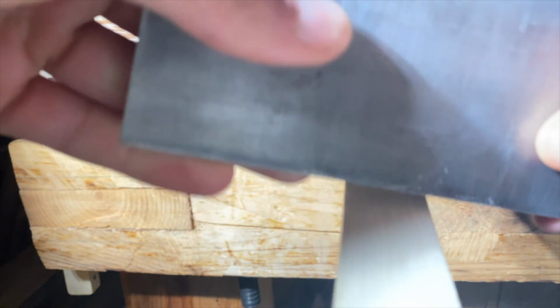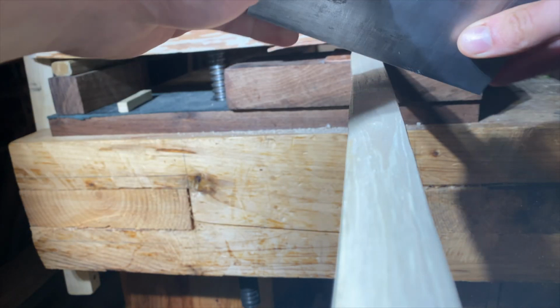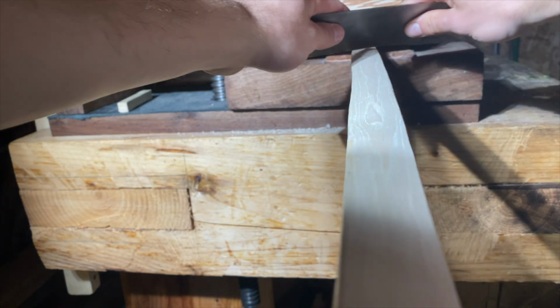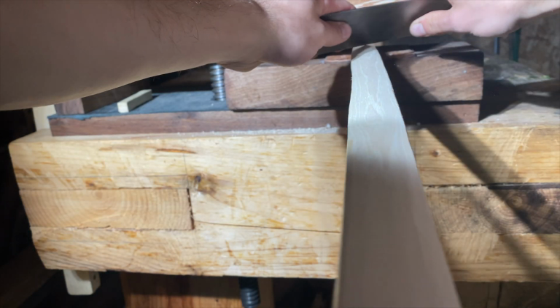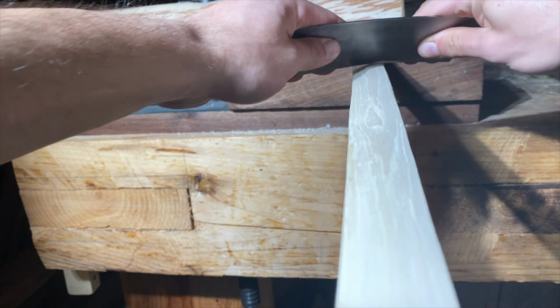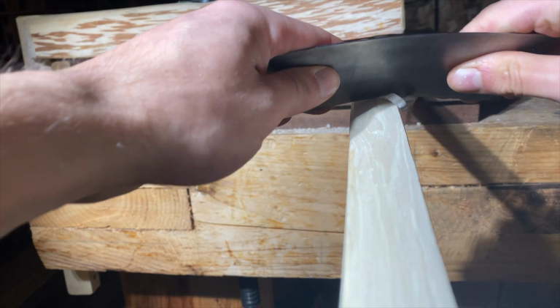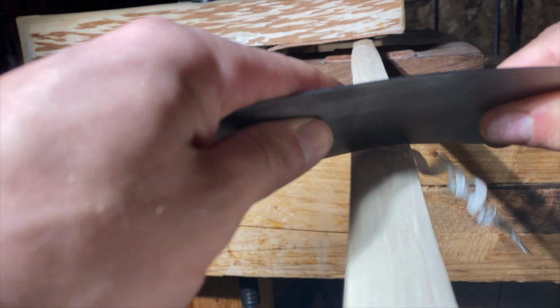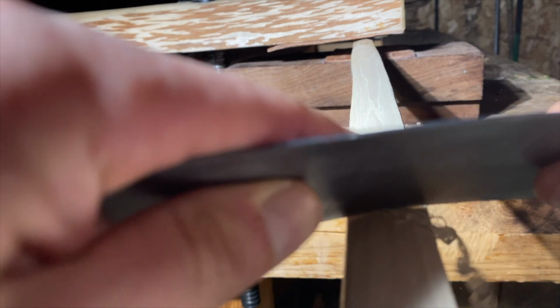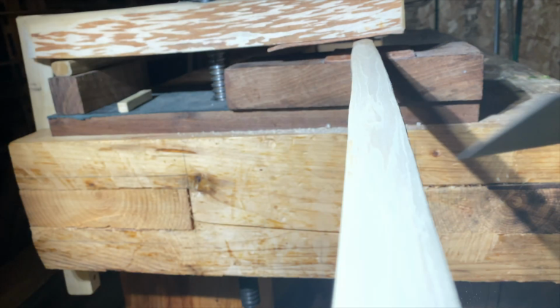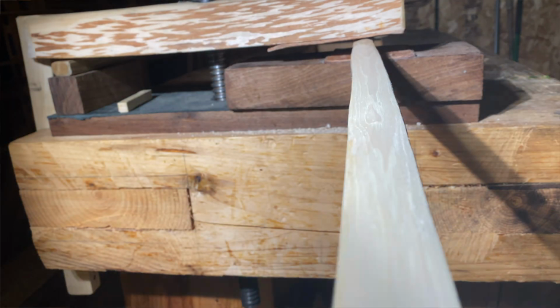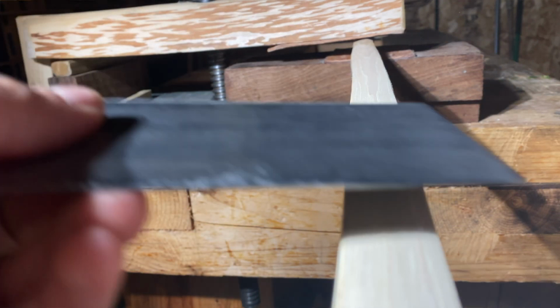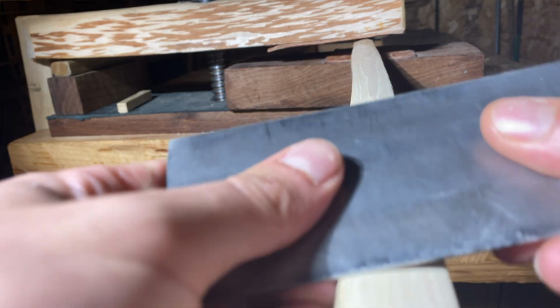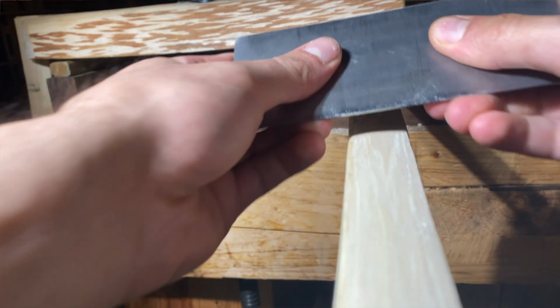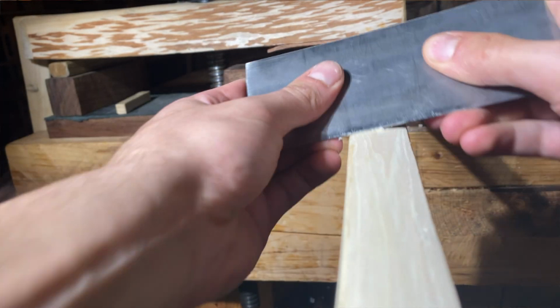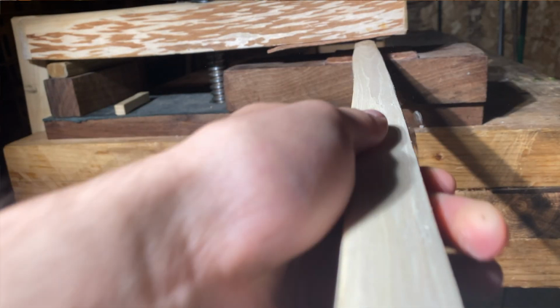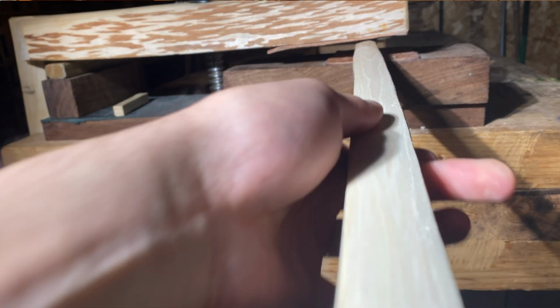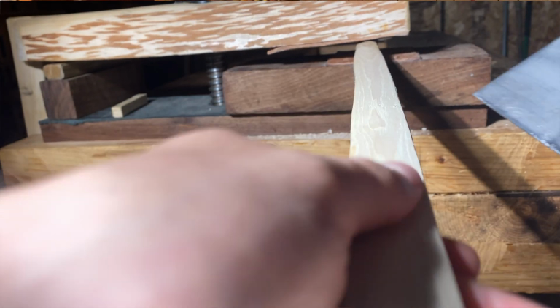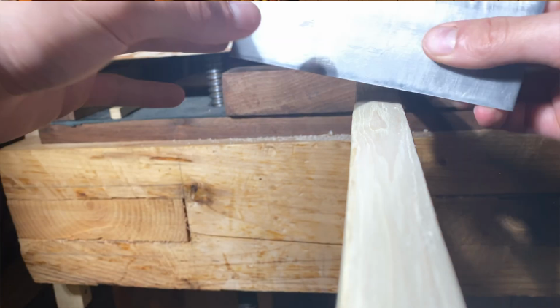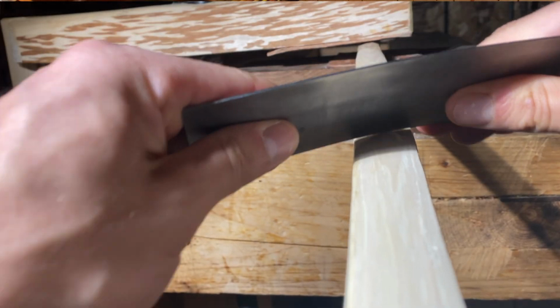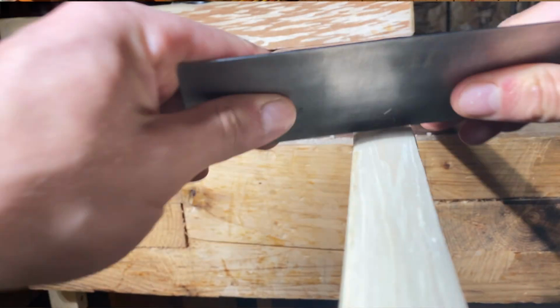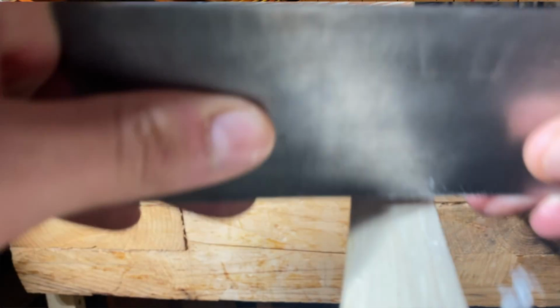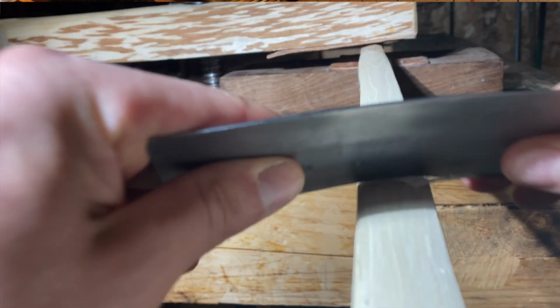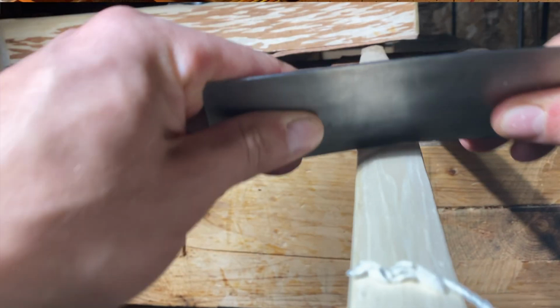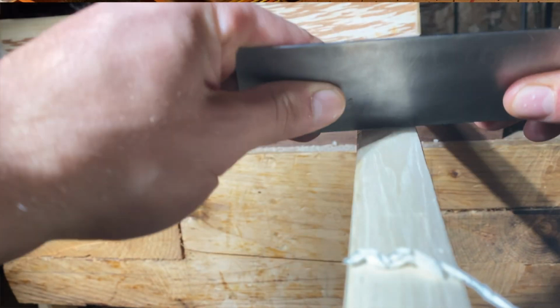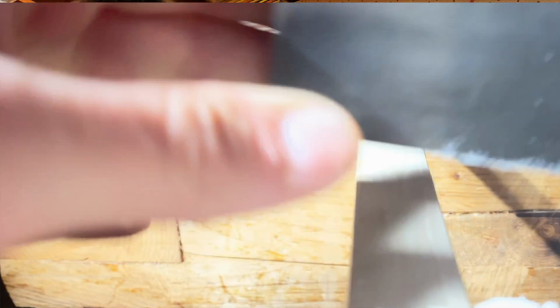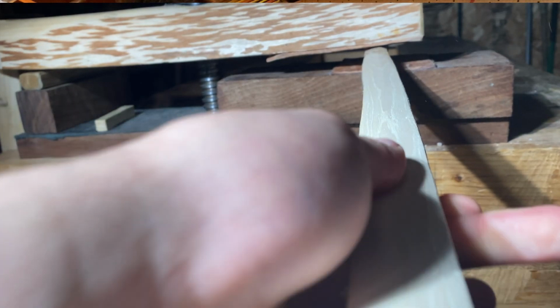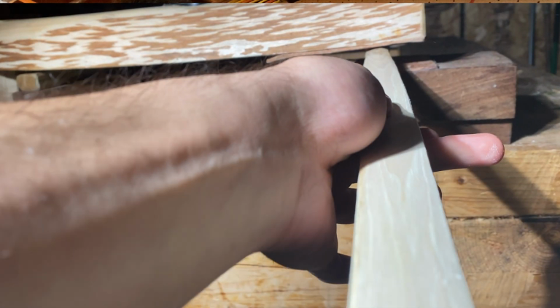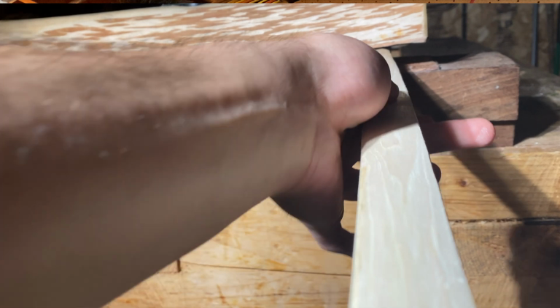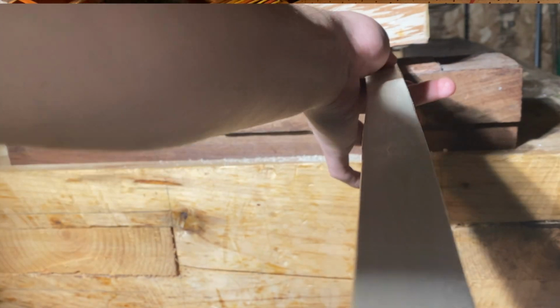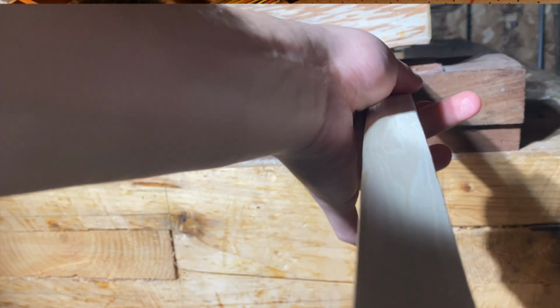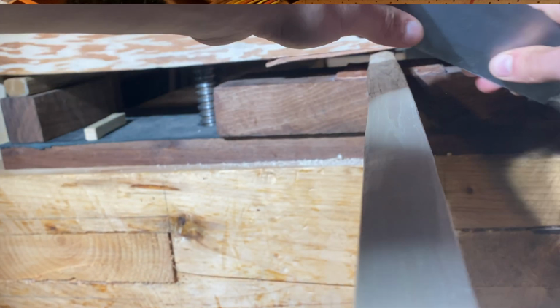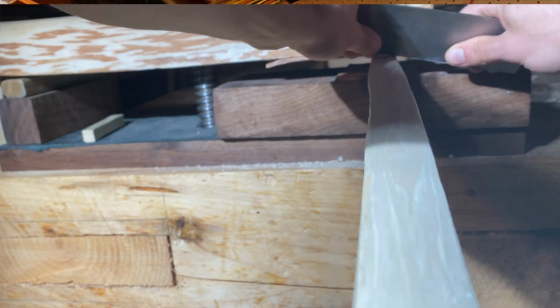If you continue this for long enough you get a sharp burr that you can use to carve very fine, delicious shavings. For a detailed guide on how to get a really nice burr on your own card scraper, down in the description of this video I've linked a few videos that will really help you out.